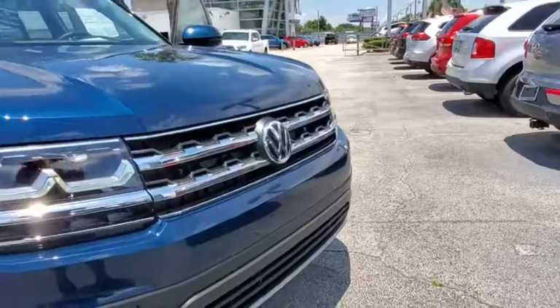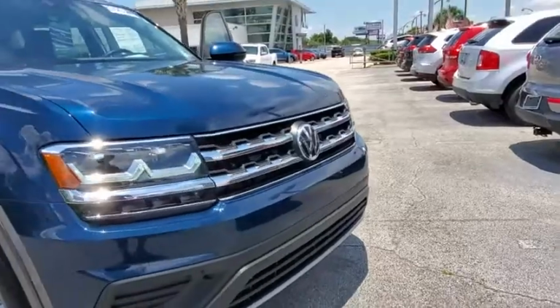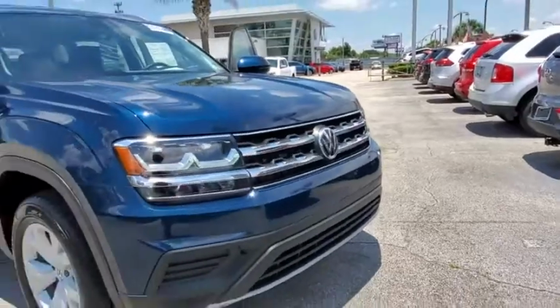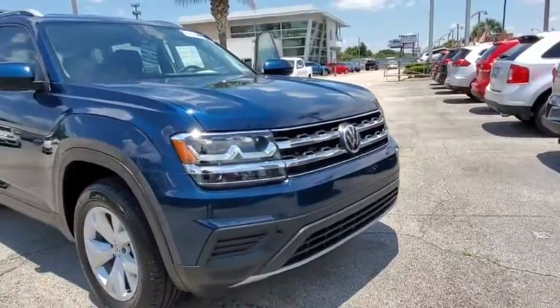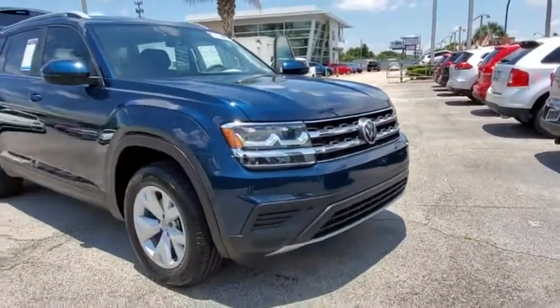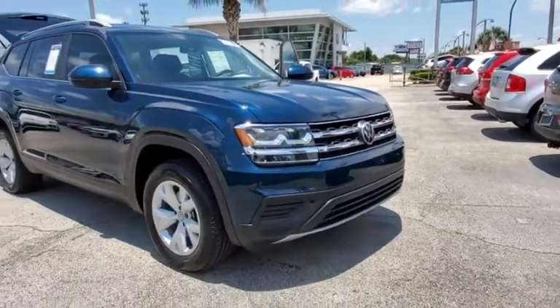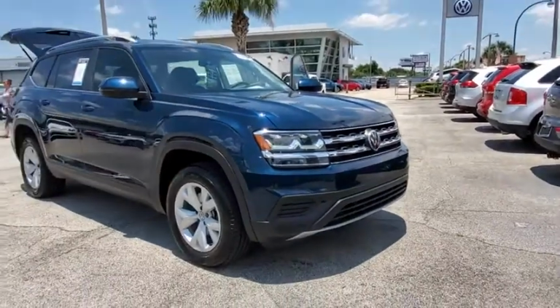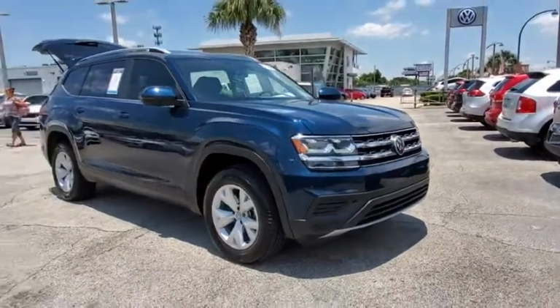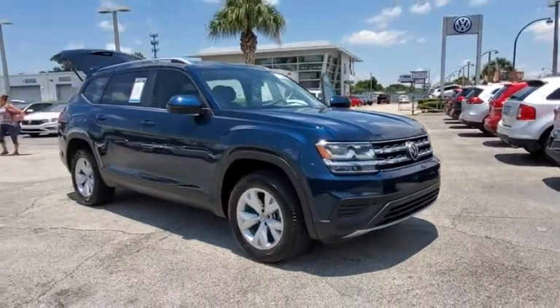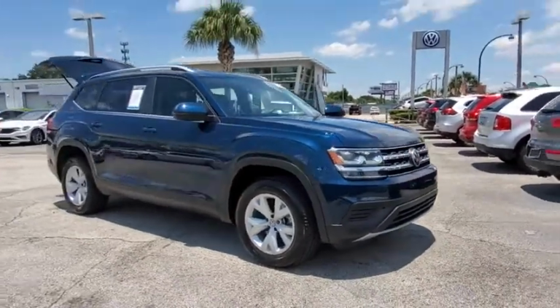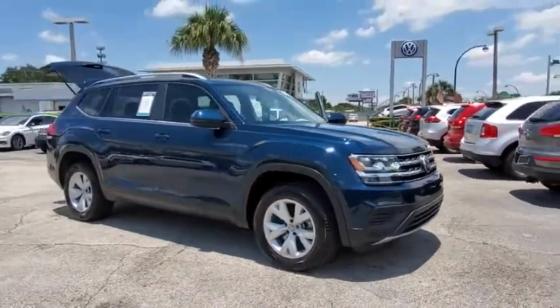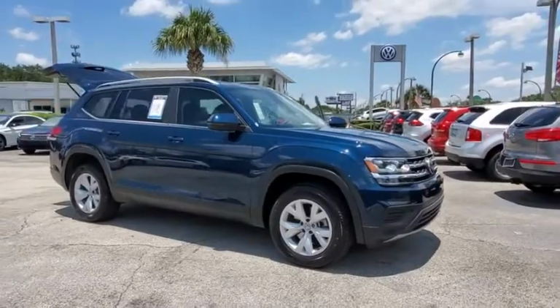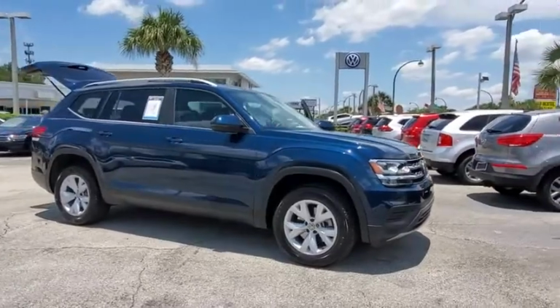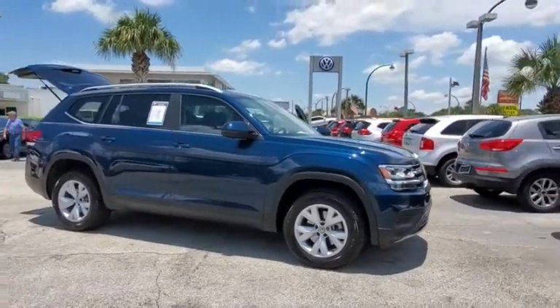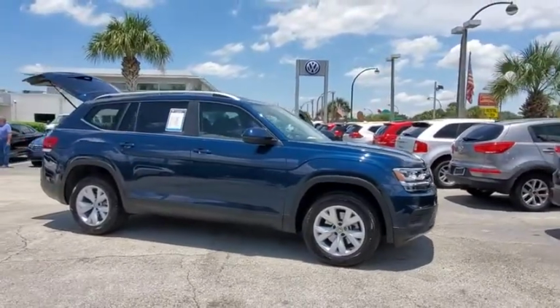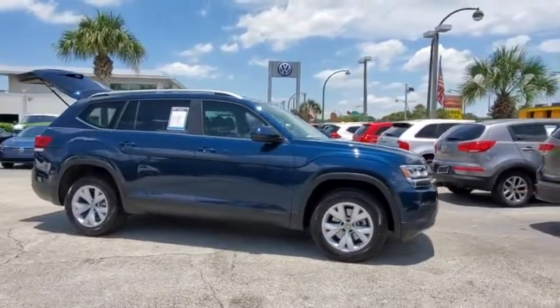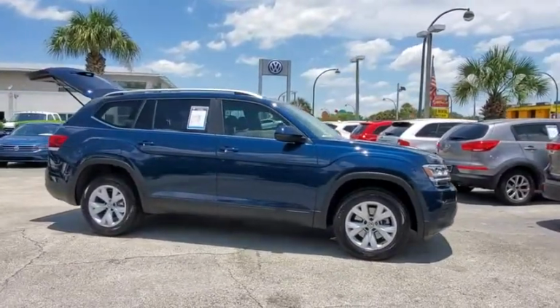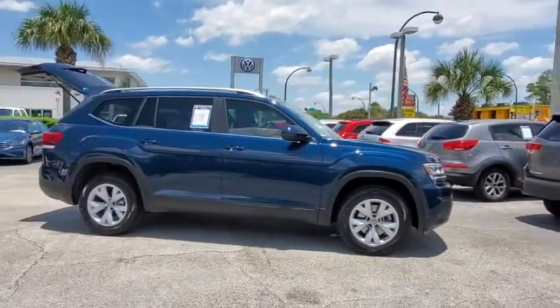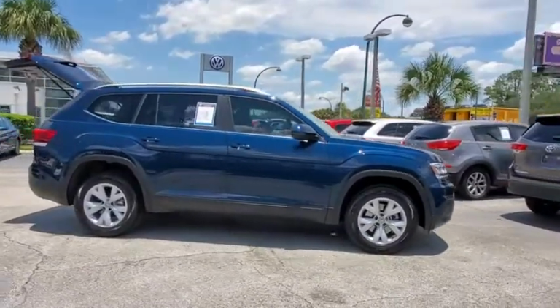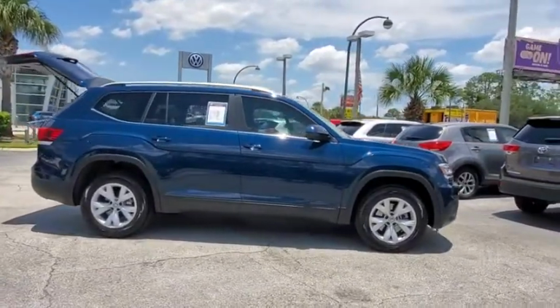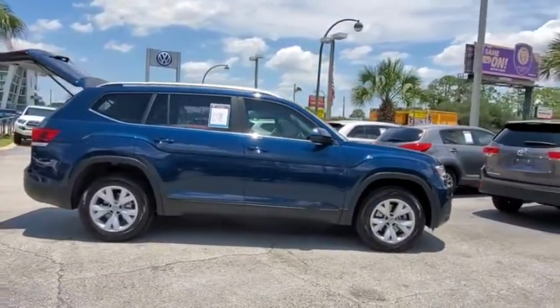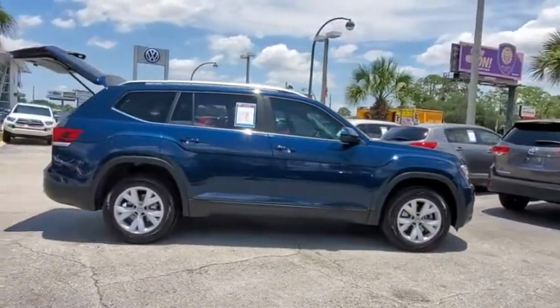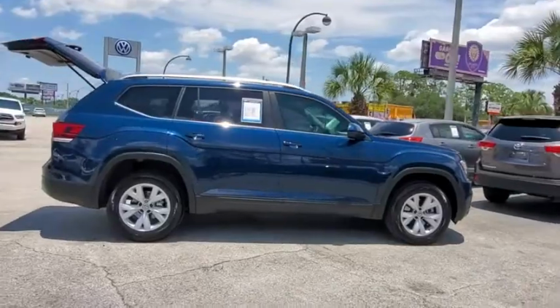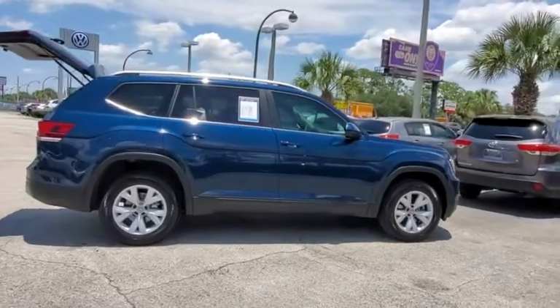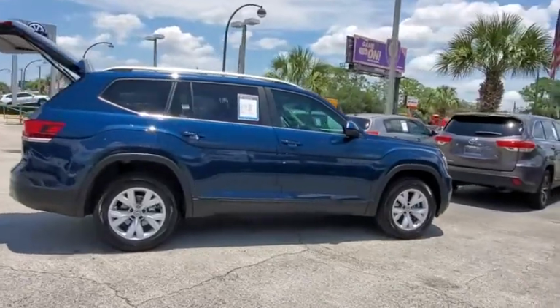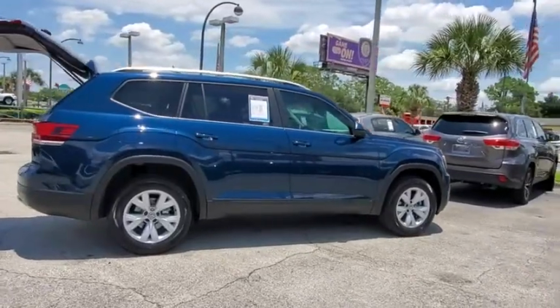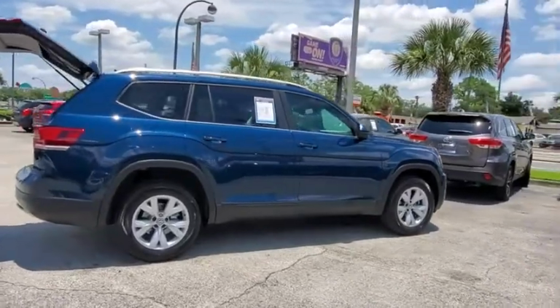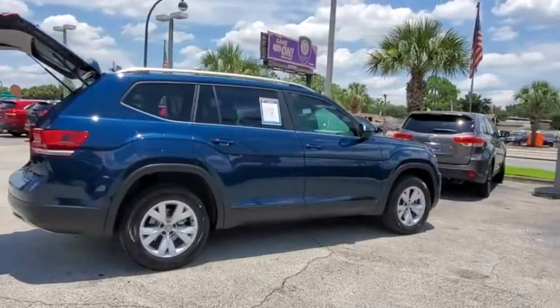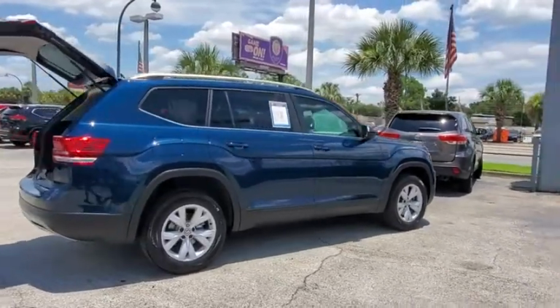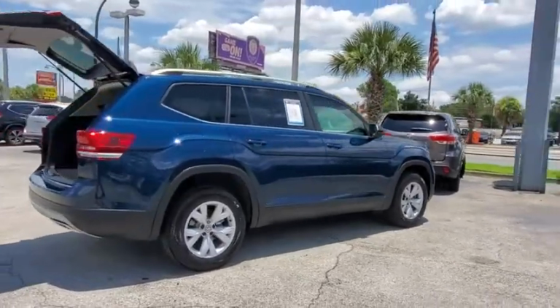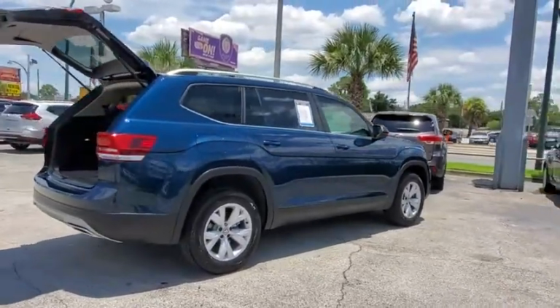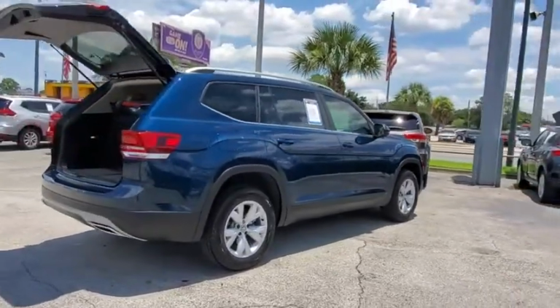Come test drive the 2019 Volkswagen Atlas. The Volkswagen Atlas provides you all the flexibility you'd expect from a crossover vehicle with three rows of seating. The Atlas also features the latest in audio and safety technologies.